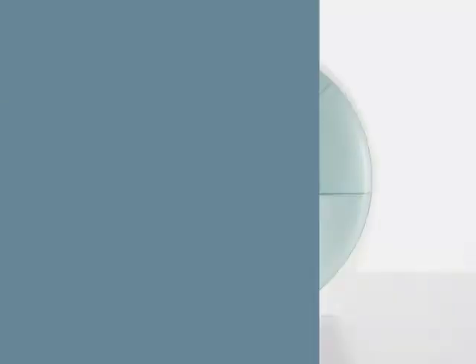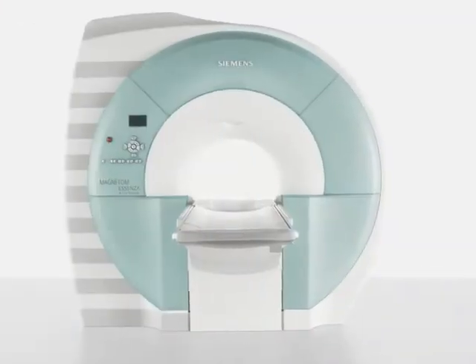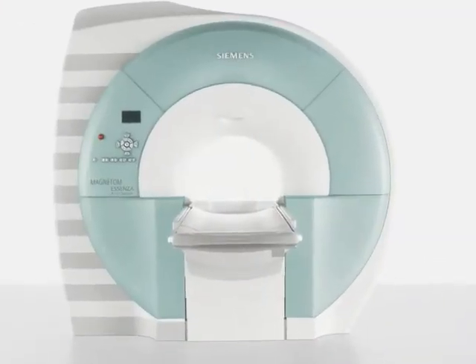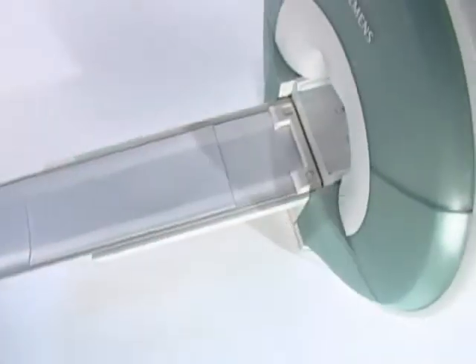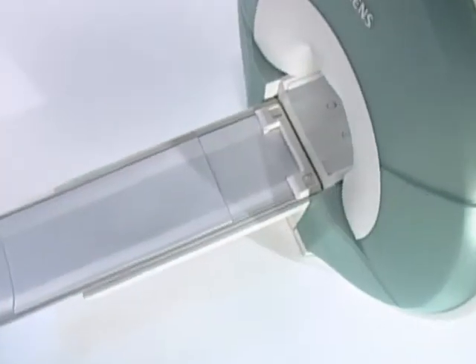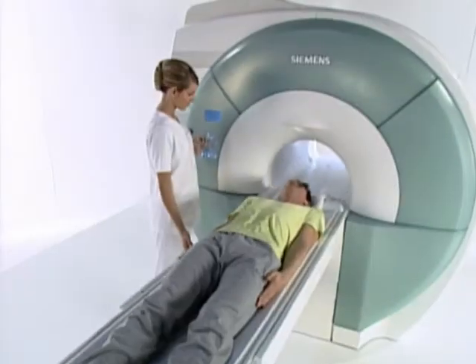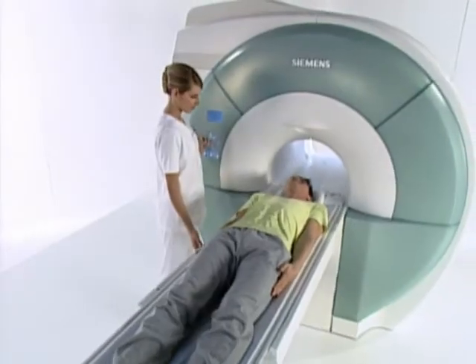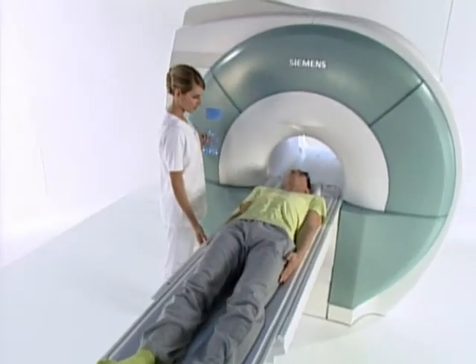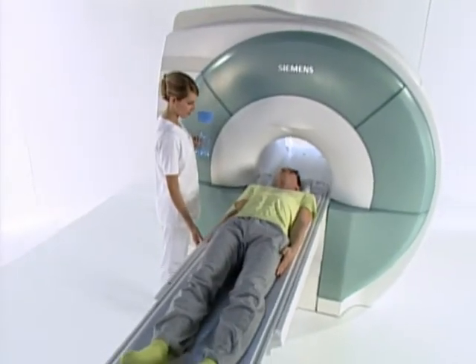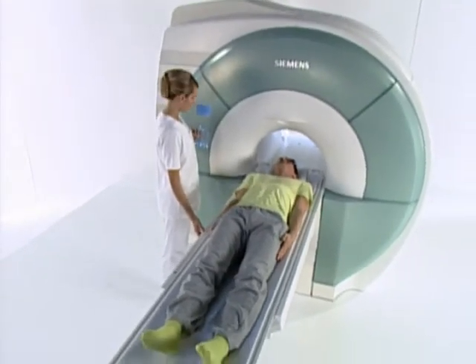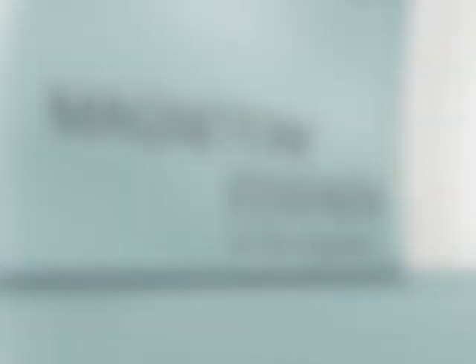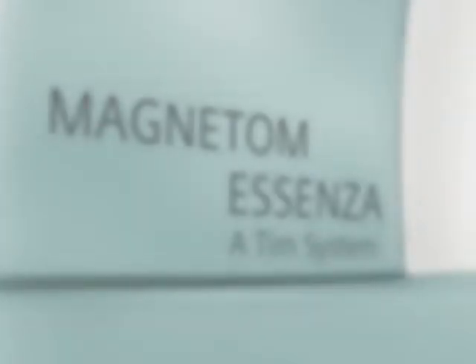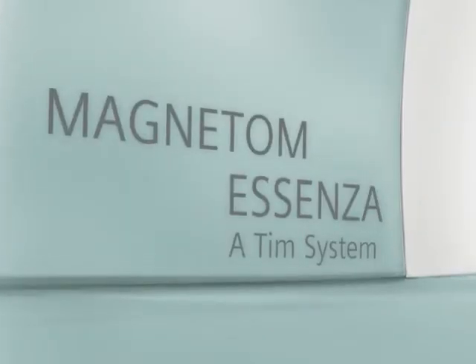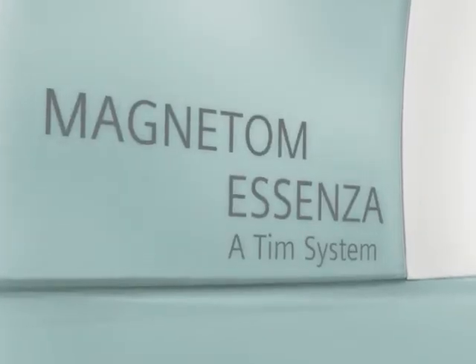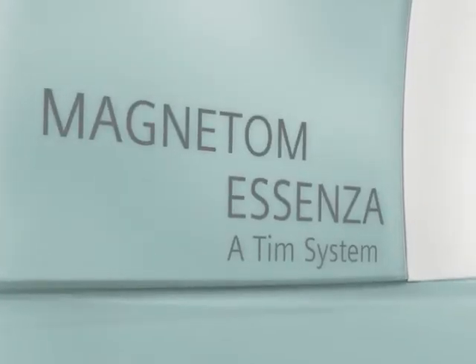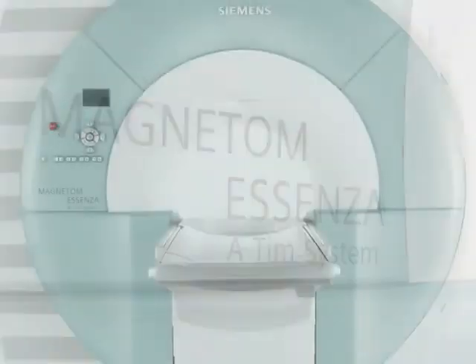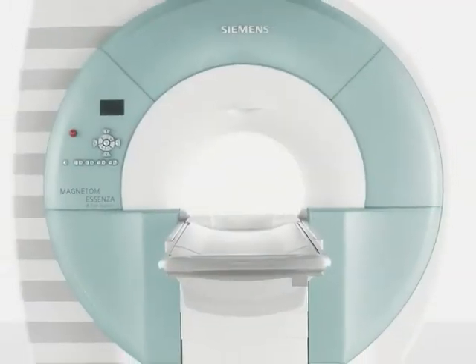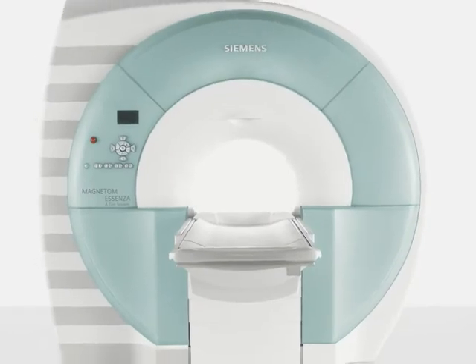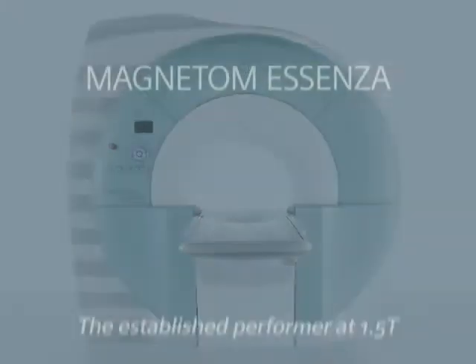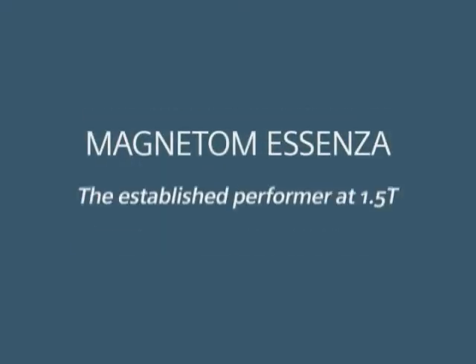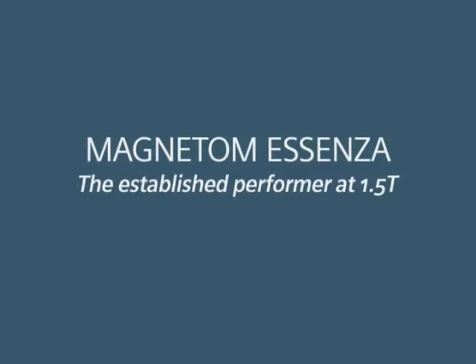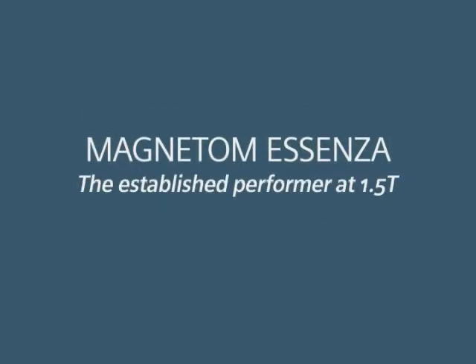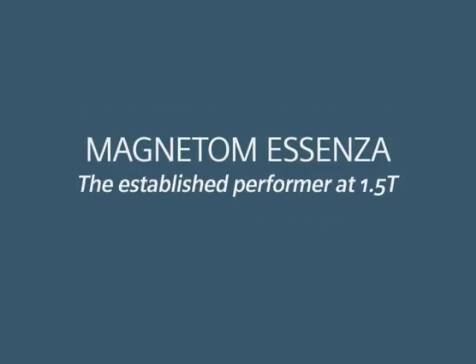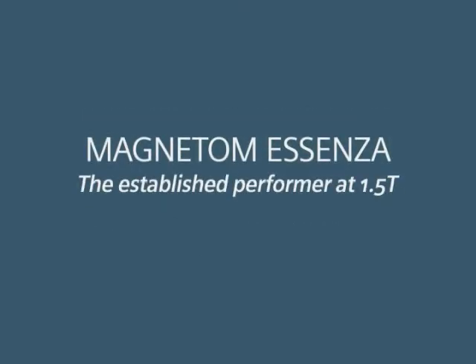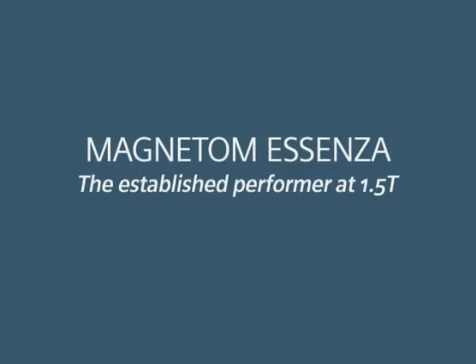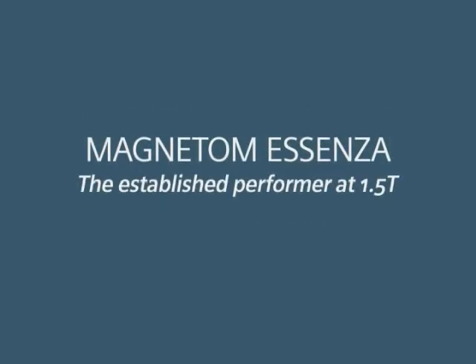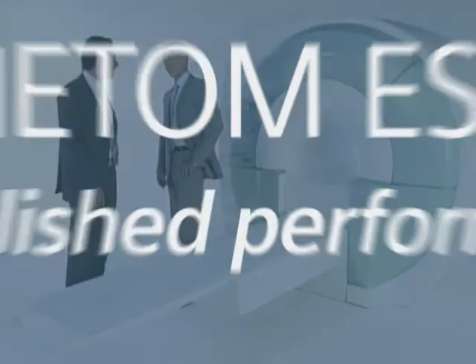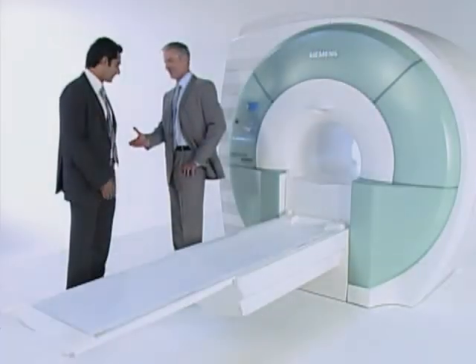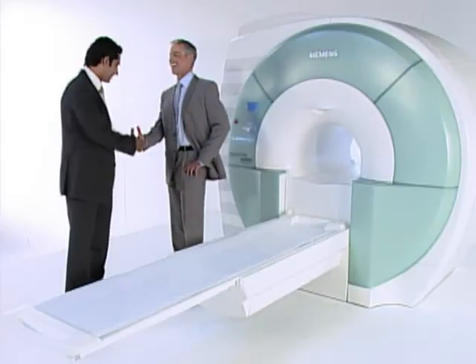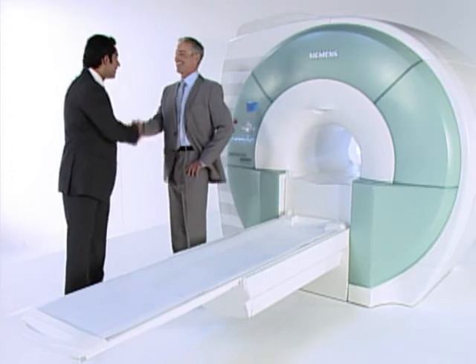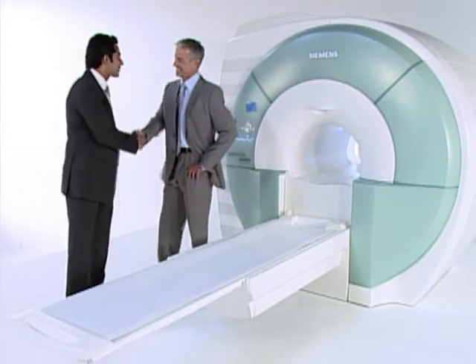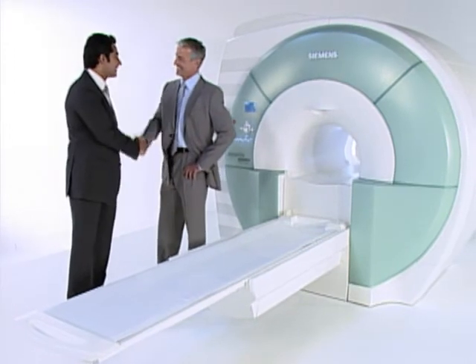Put all the benefits of 1.5T to work for you with Magnetom Ascensa — the established performer at 1.5T. Now that's a partnership worth investing in.